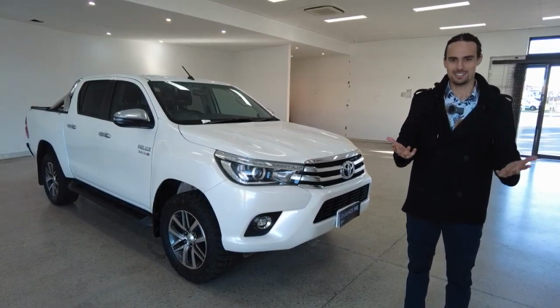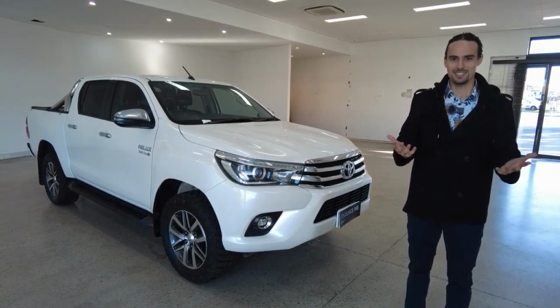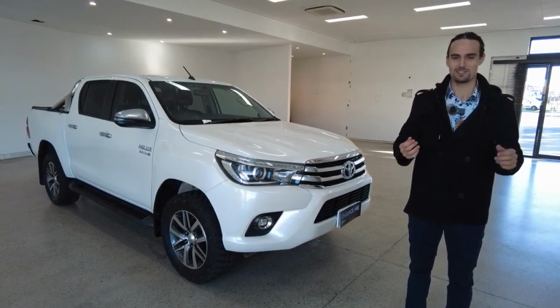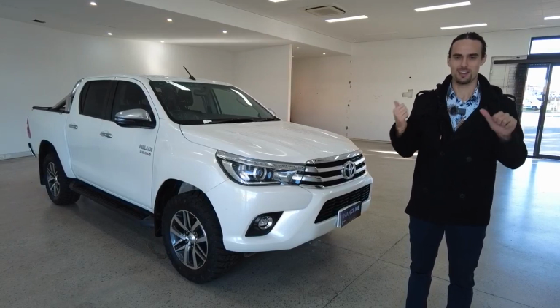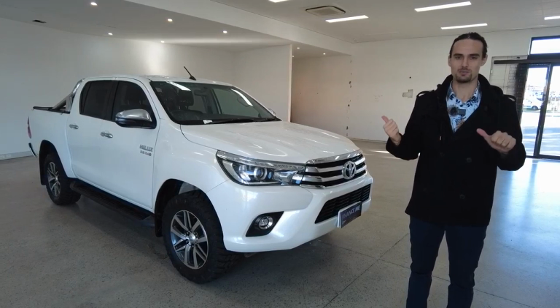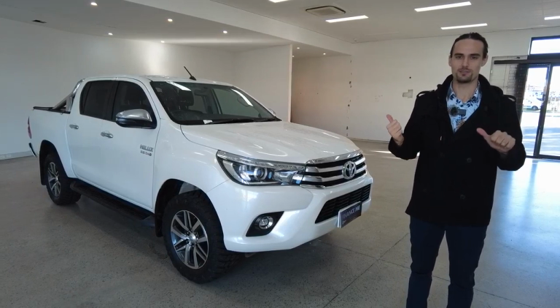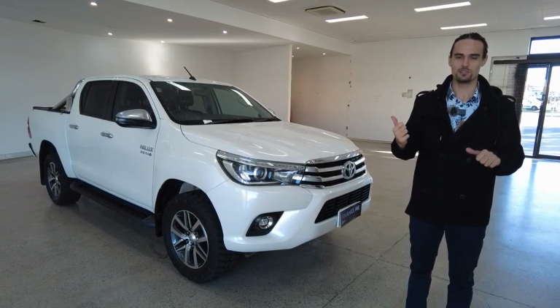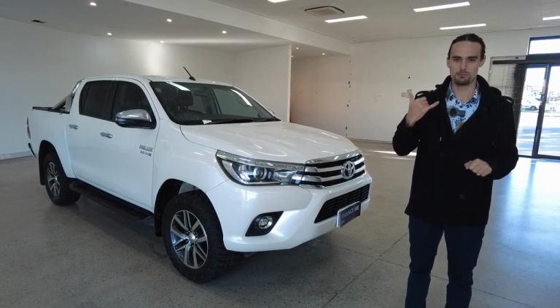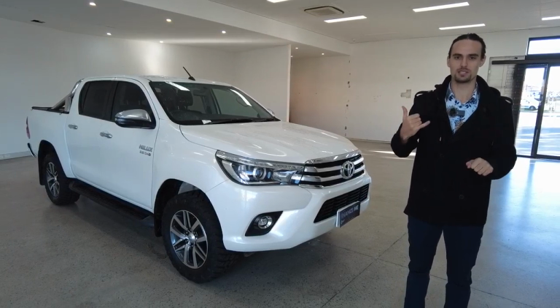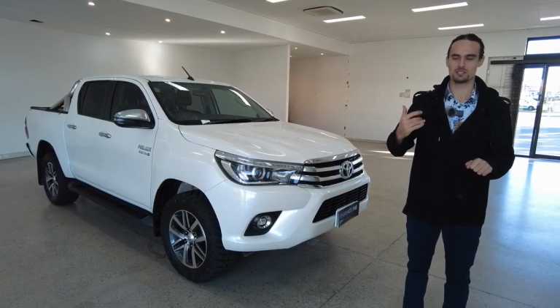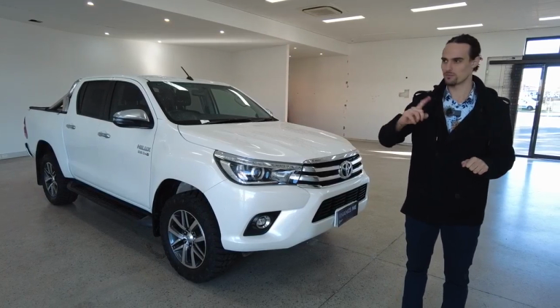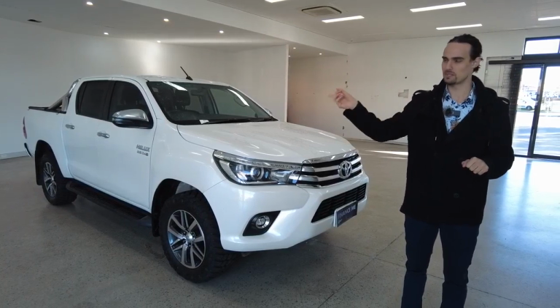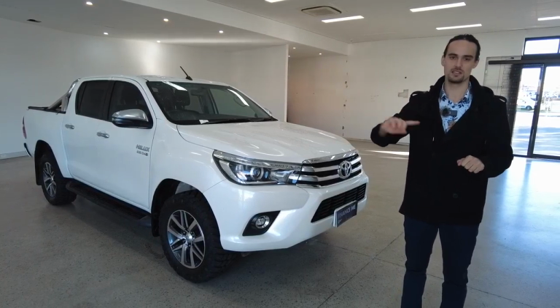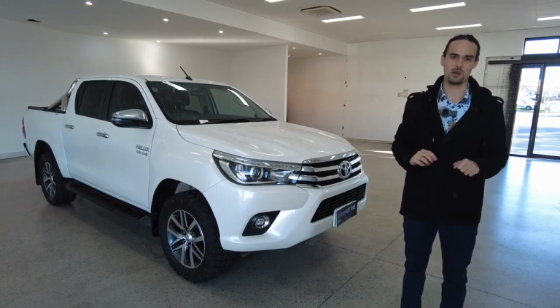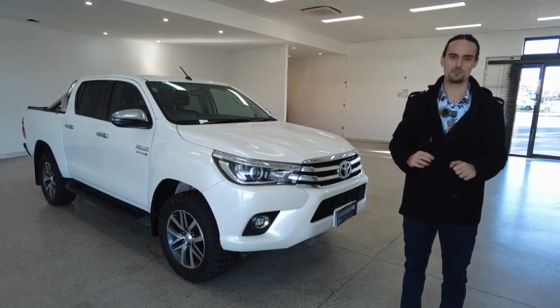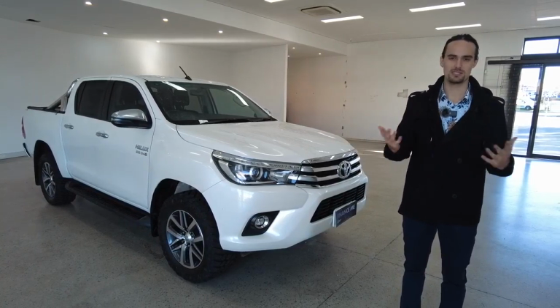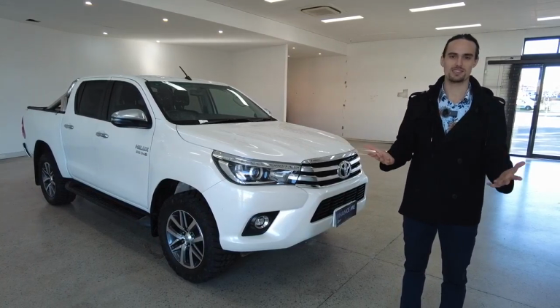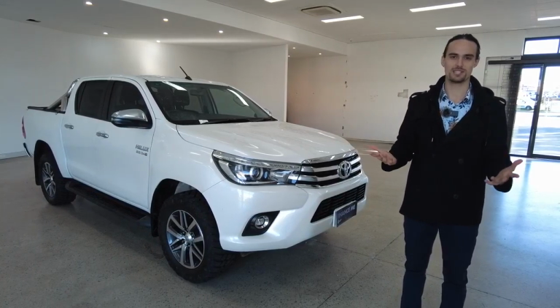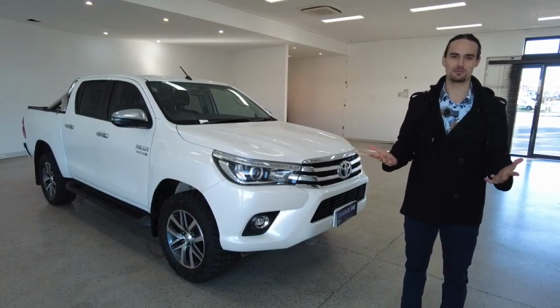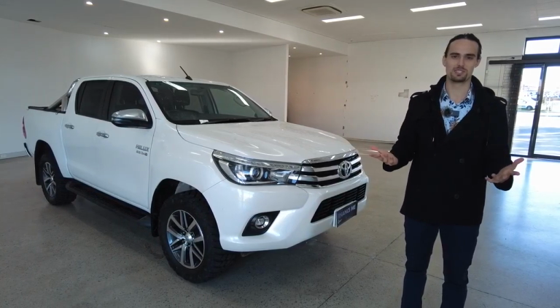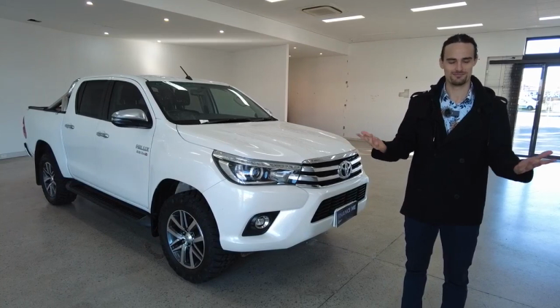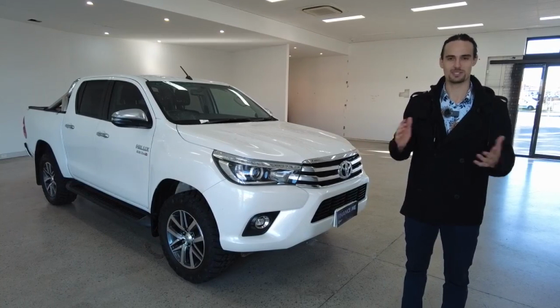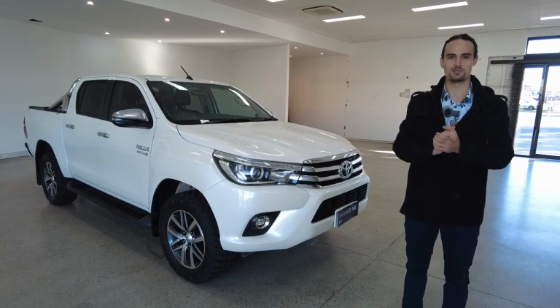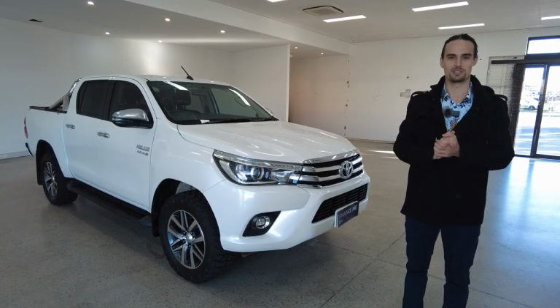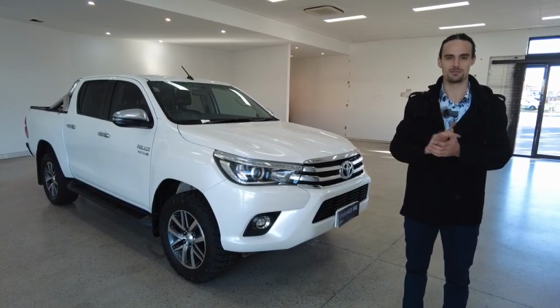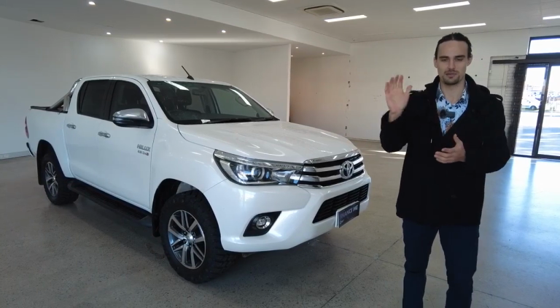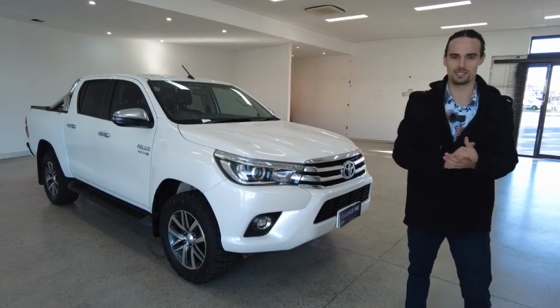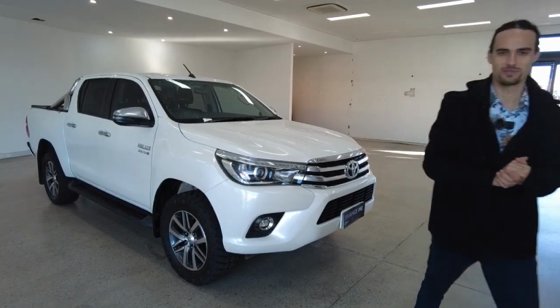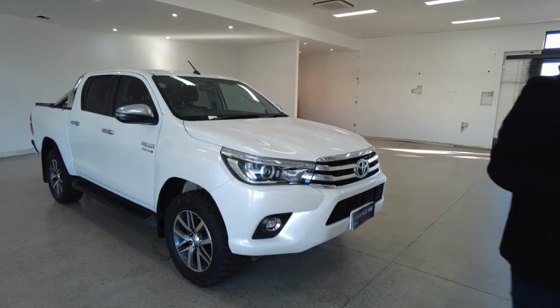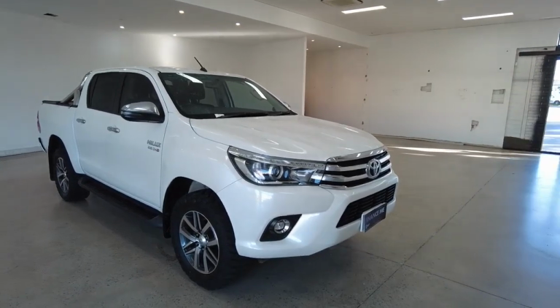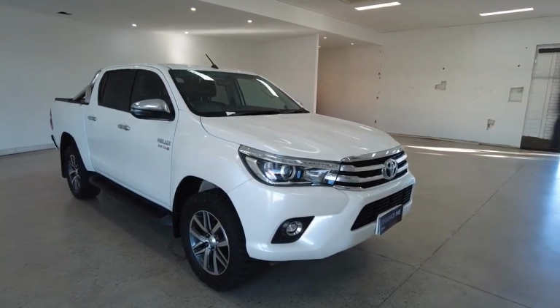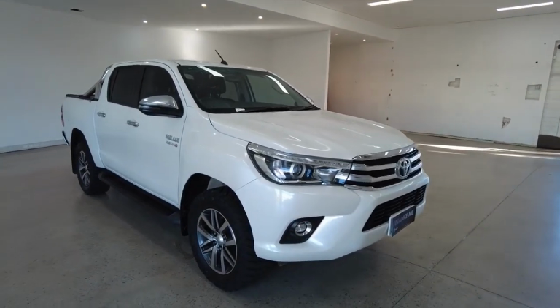Lastly, if you think the Hilux might be for you, book in a test drive — rip it down Leech Highway and back, see how you feel afterwards. Thanks so much for watching, guys, have a great day, we look forward to hearing from you soon.